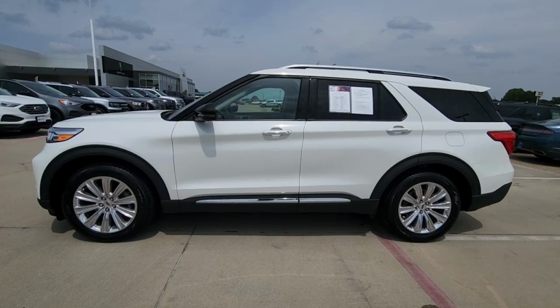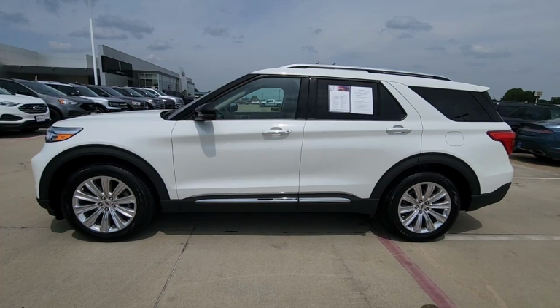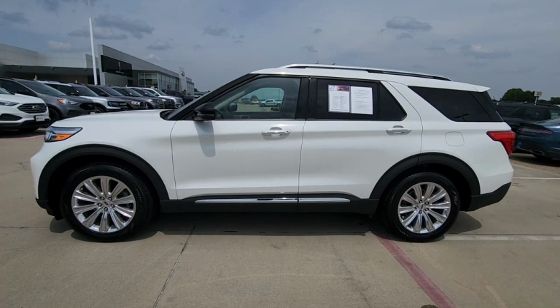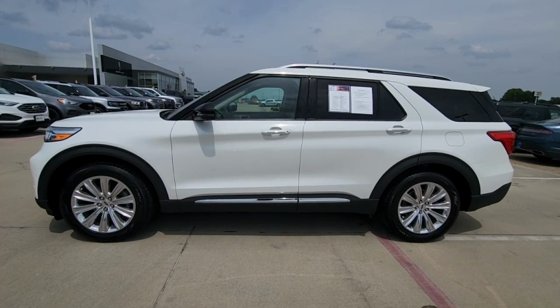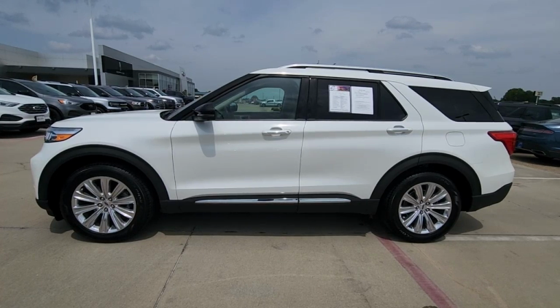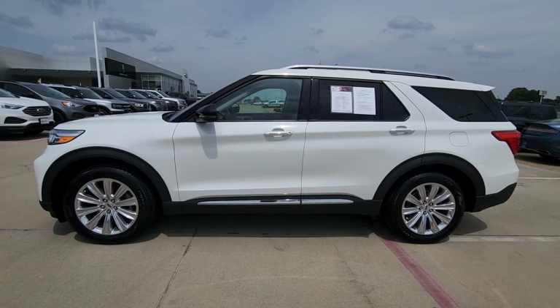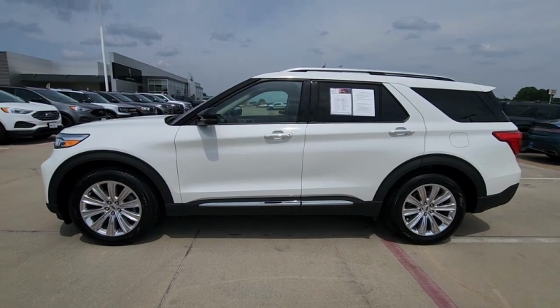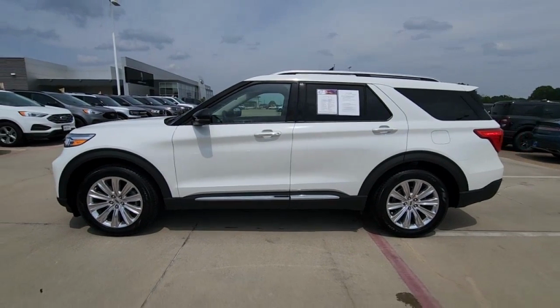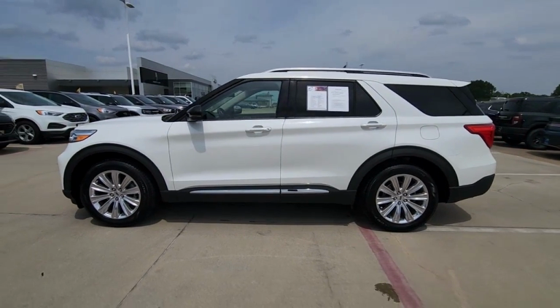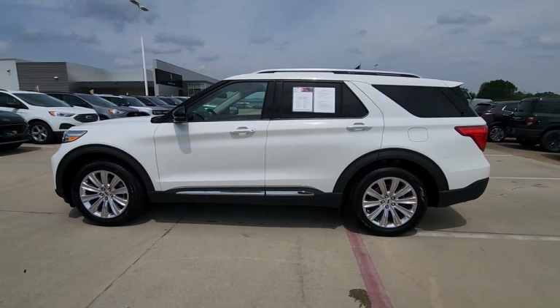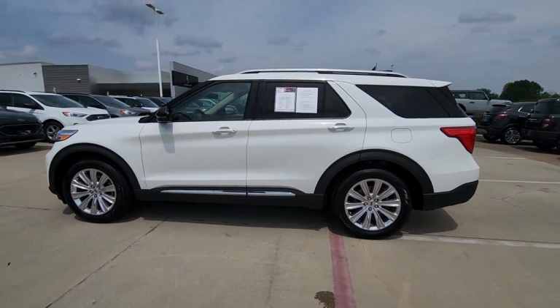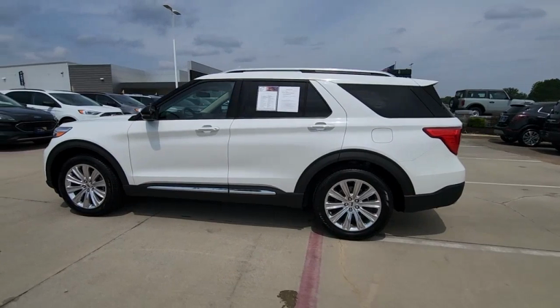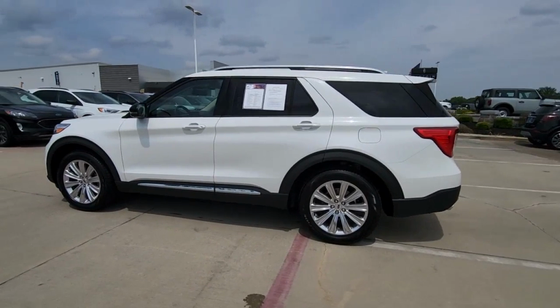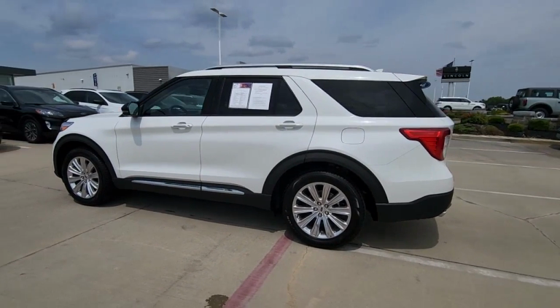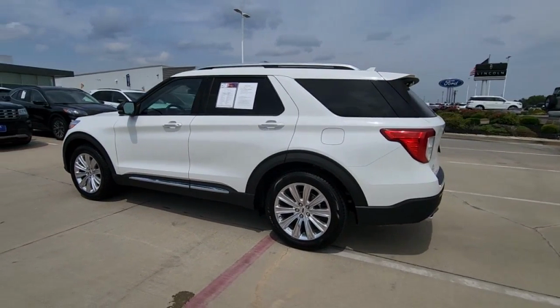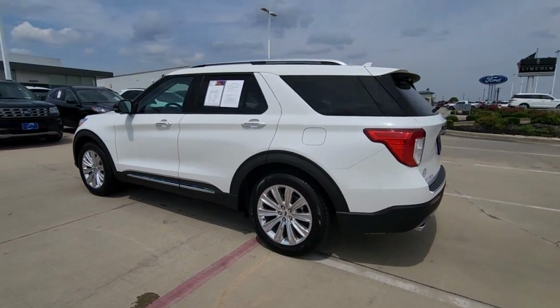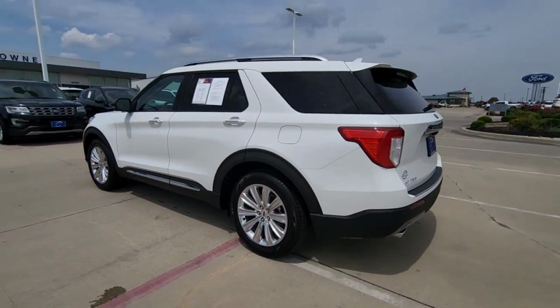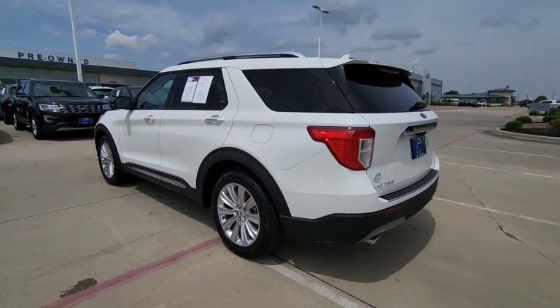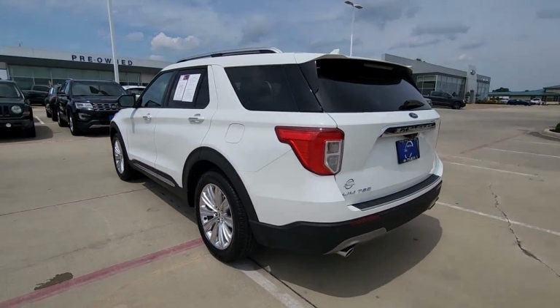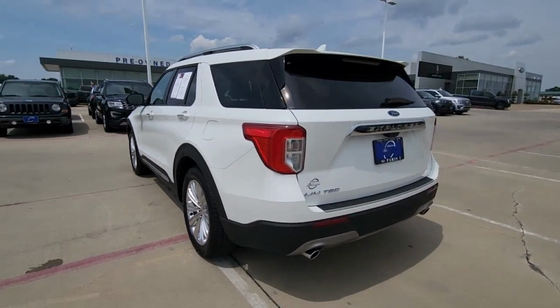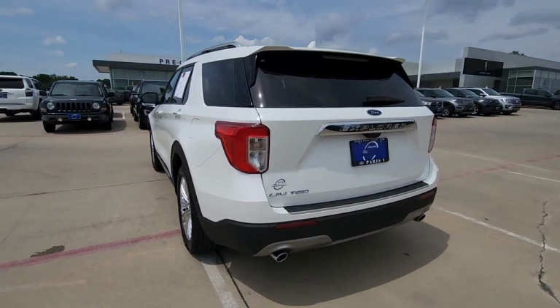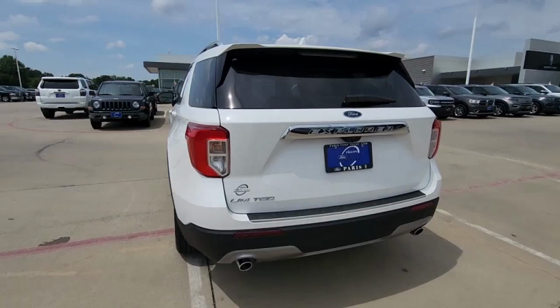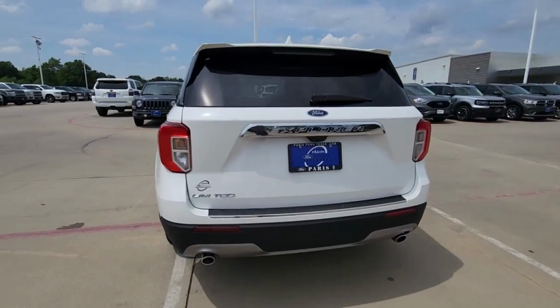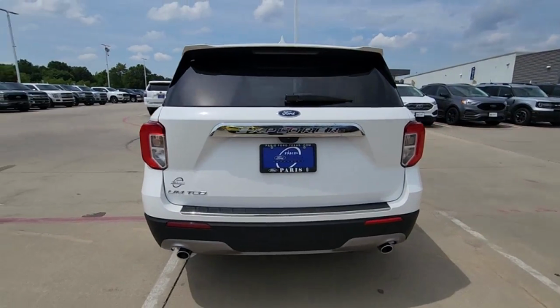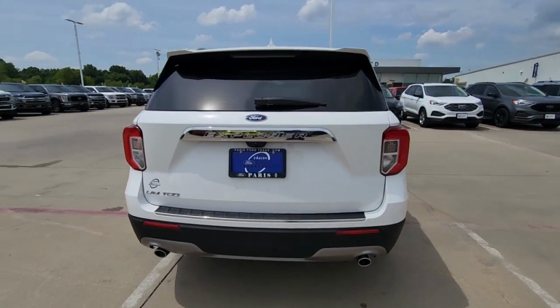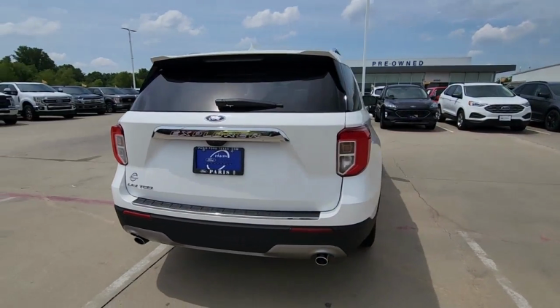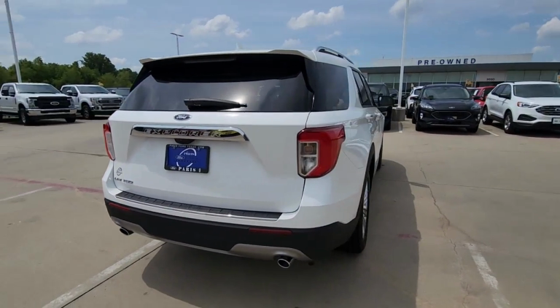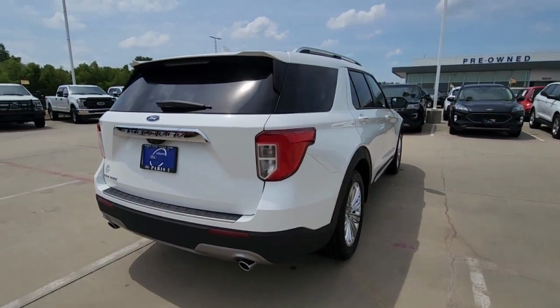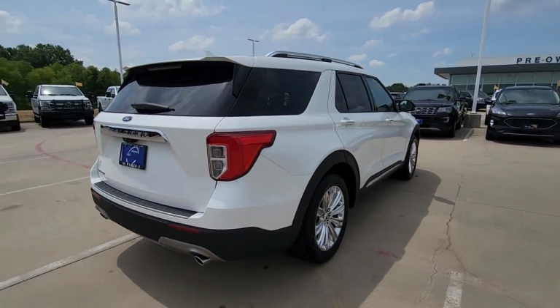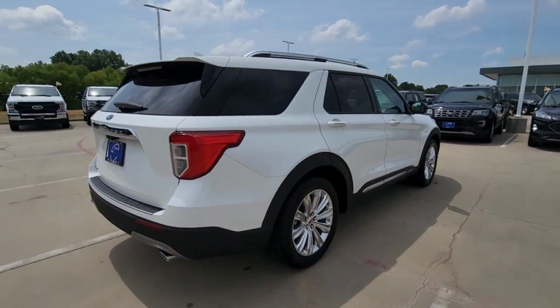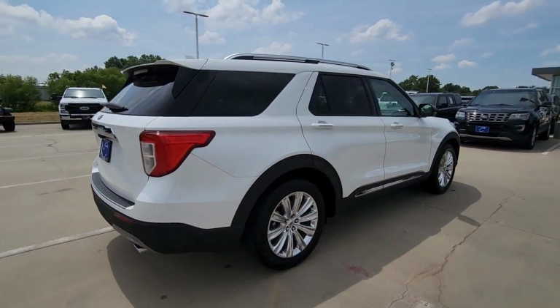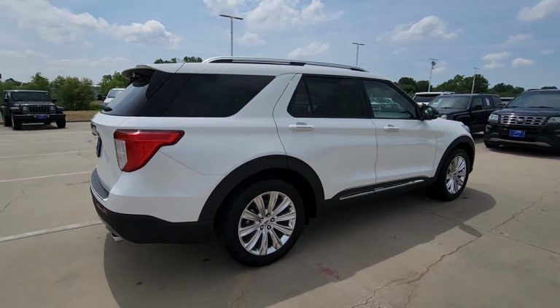Get a feel for the 2021 Ford Explorer. With less than 25,000 miles on the odometer, this vehicle stands out from the rest. Take on every project with confidence in this spacious, versatile Explorer.